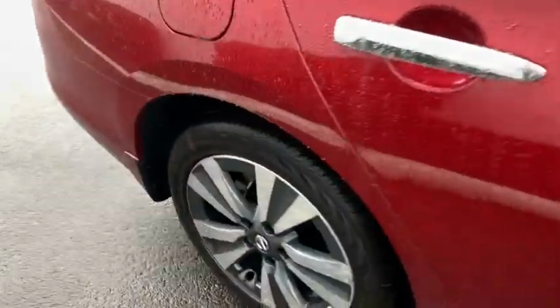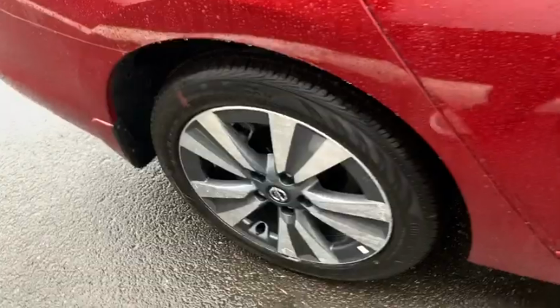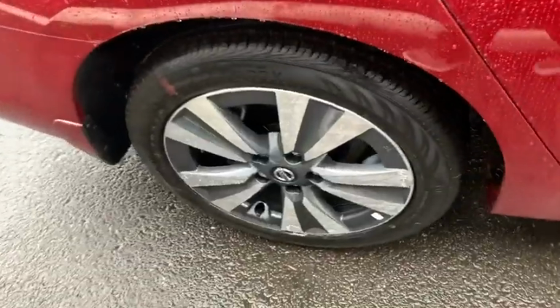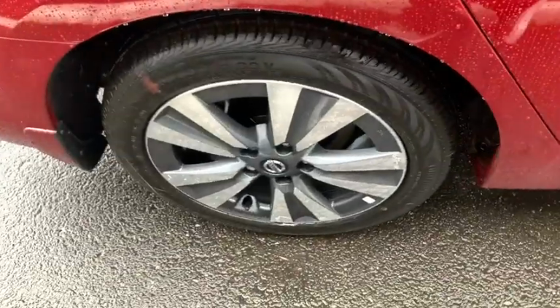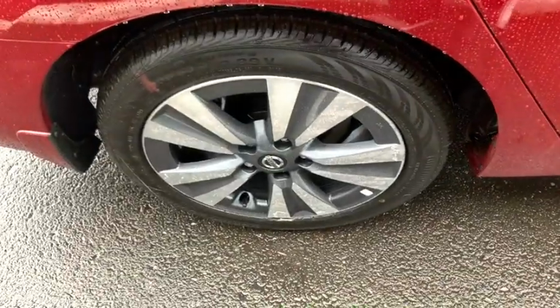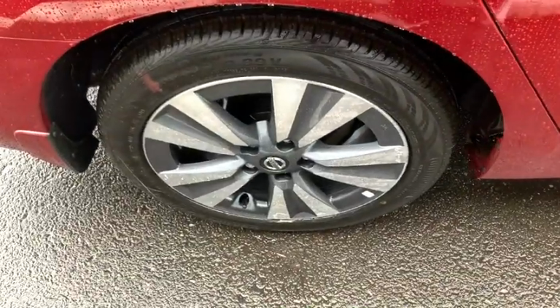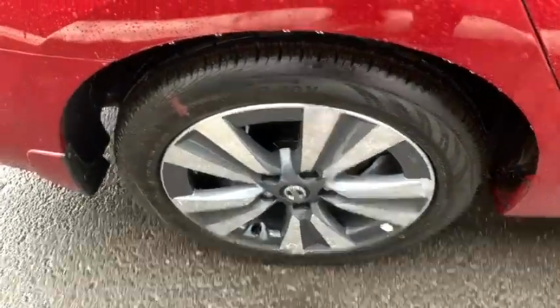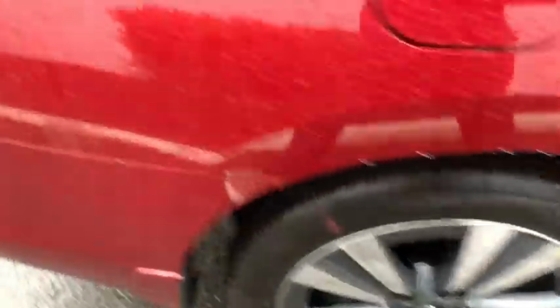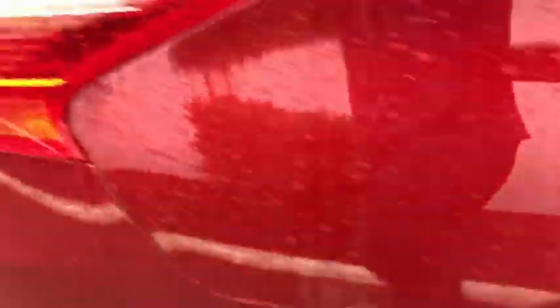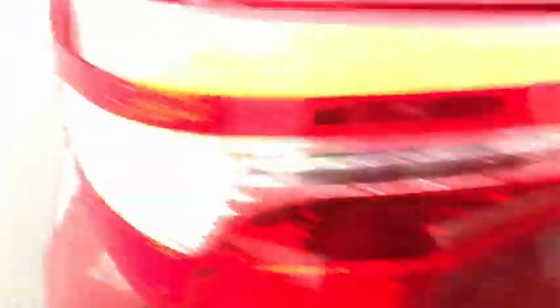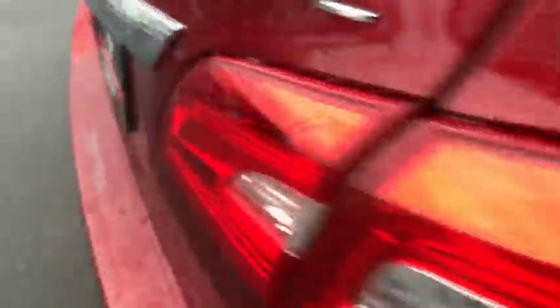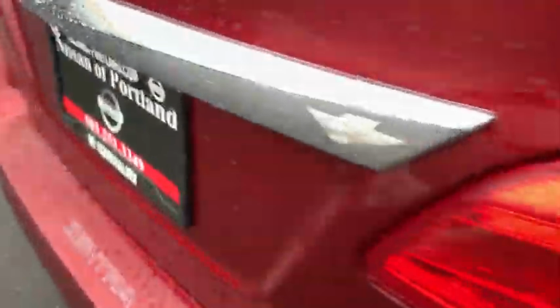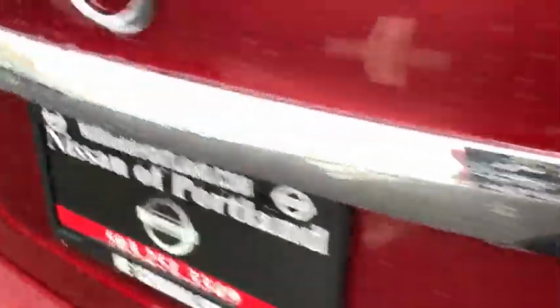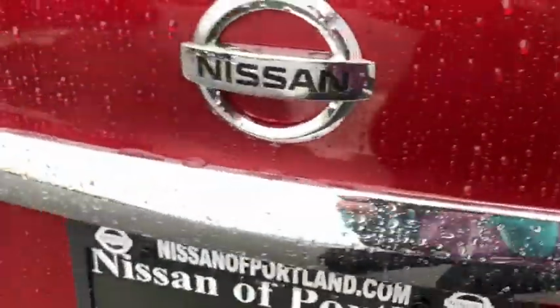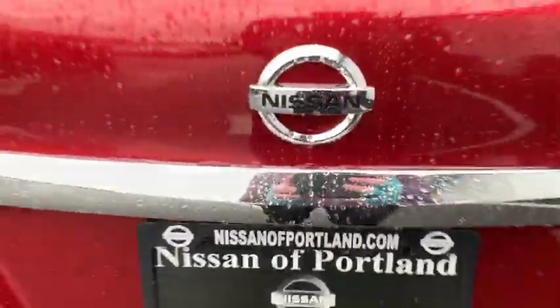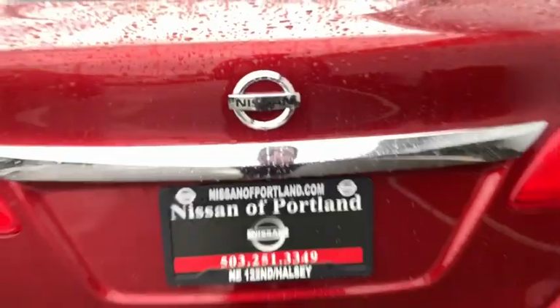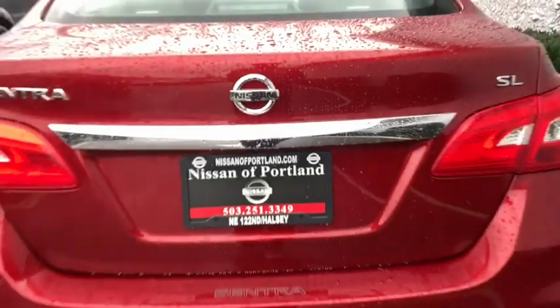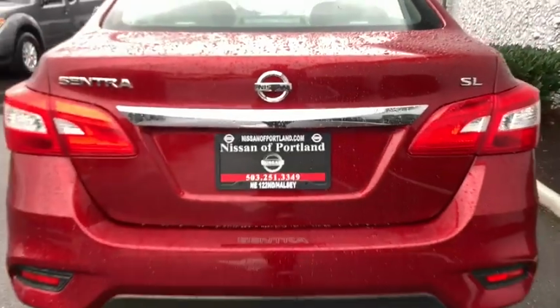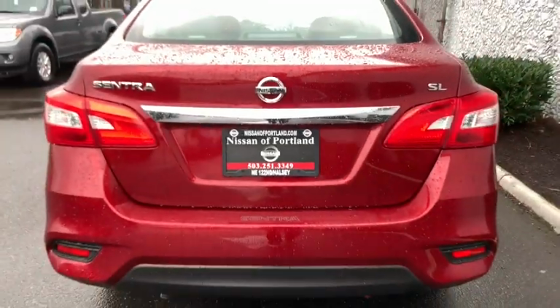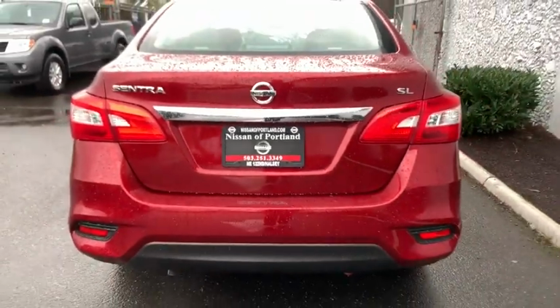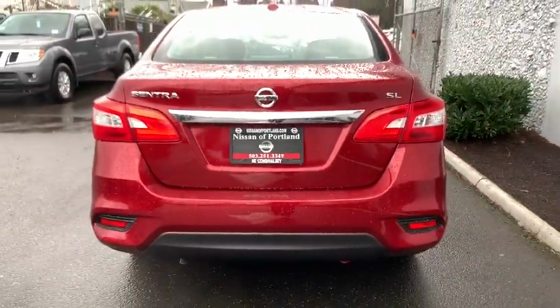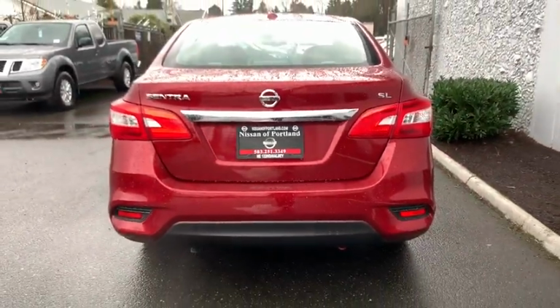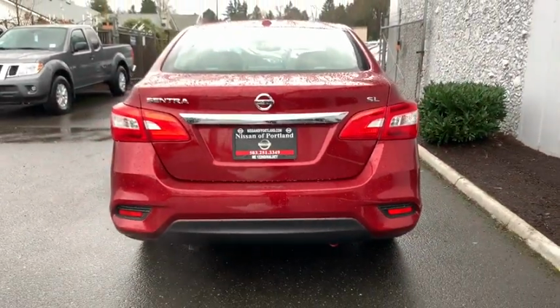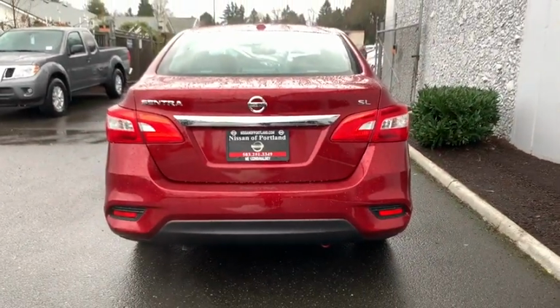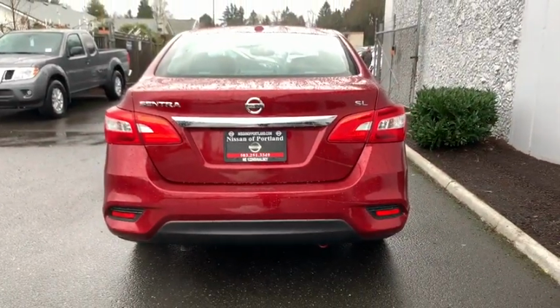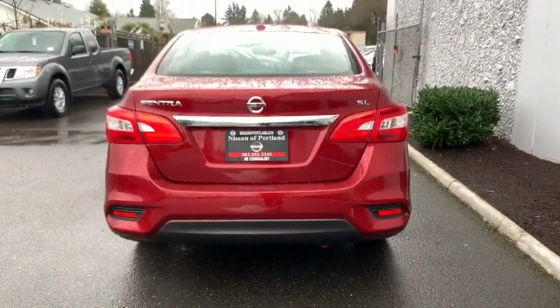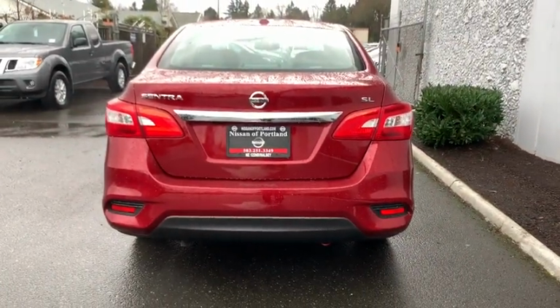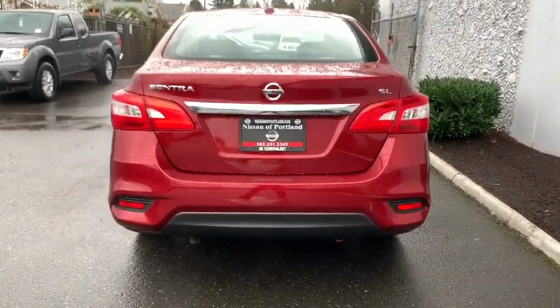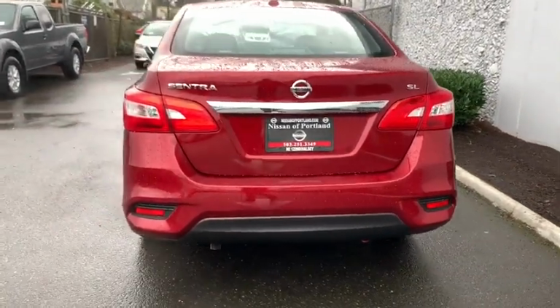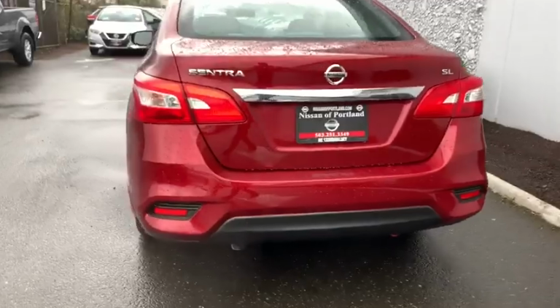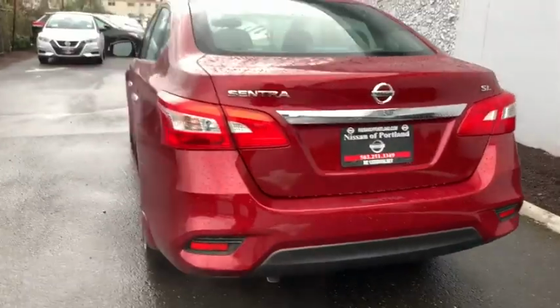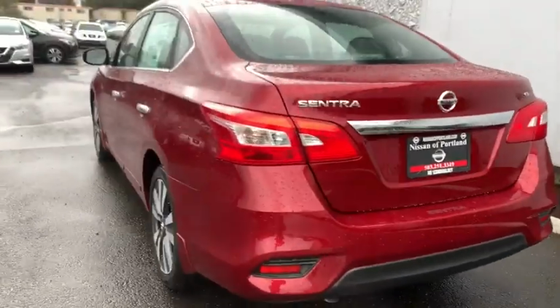Here are some of this vehicle's great options: backup camera, keyless entry, steering wheel audio controls, traction control, anti-lock braking system, stability control, leather-wrapped steering wheel, Bluetooth.